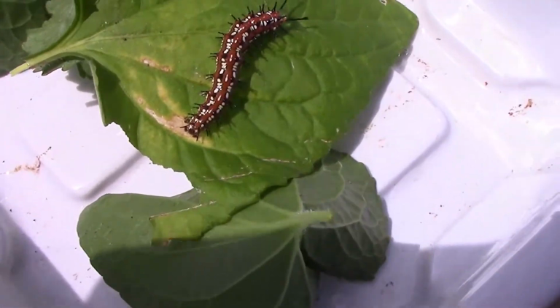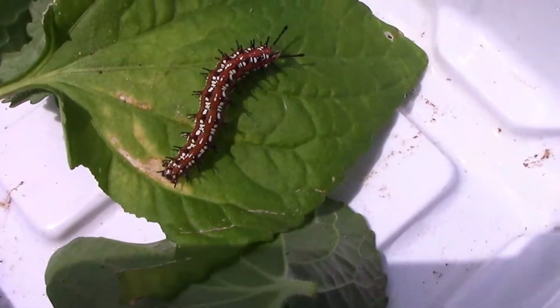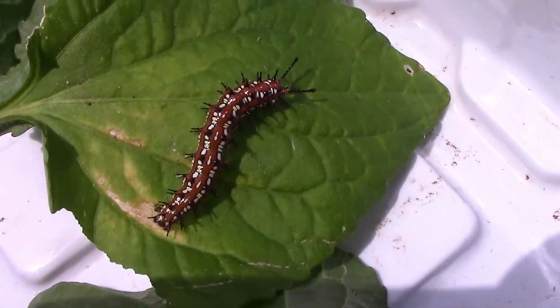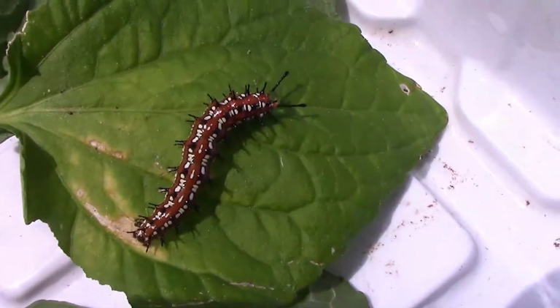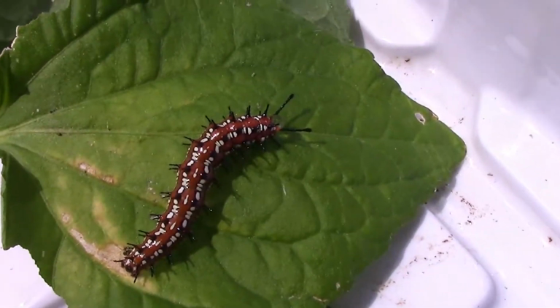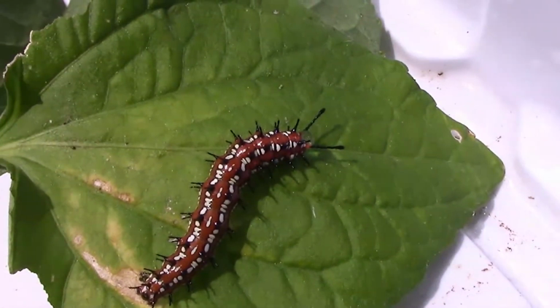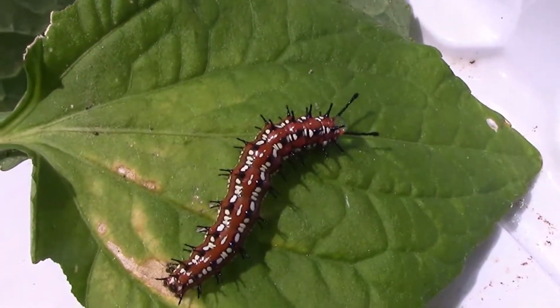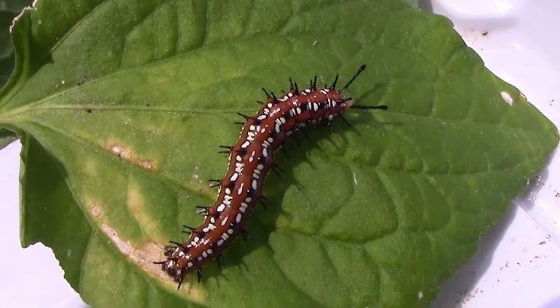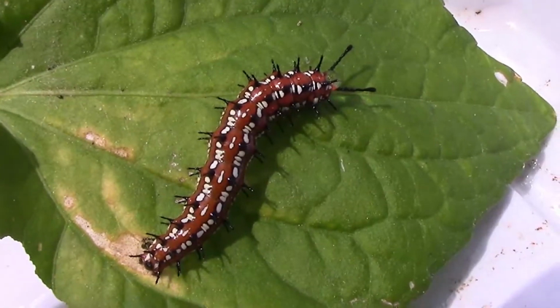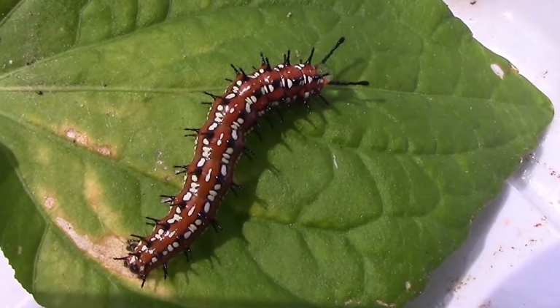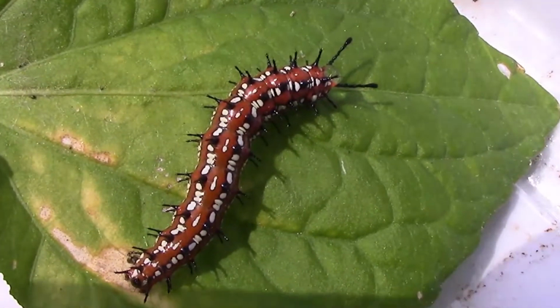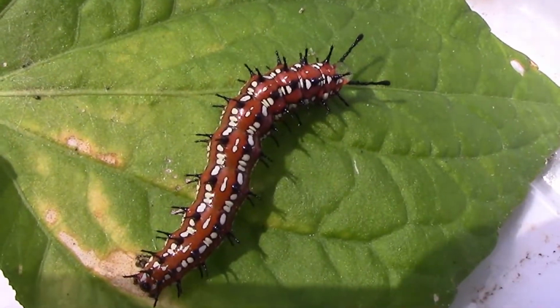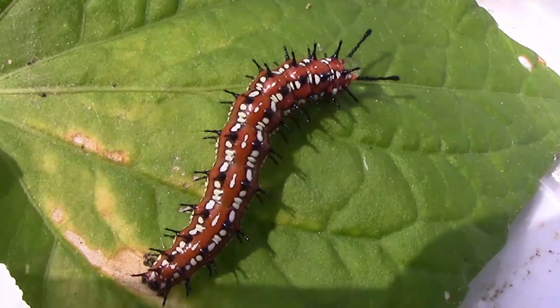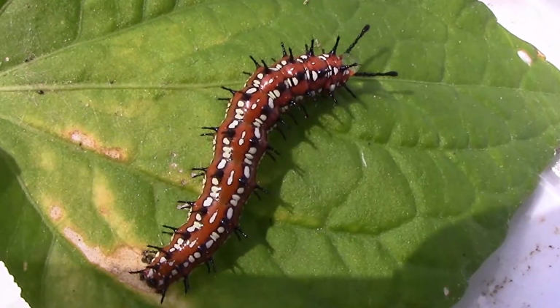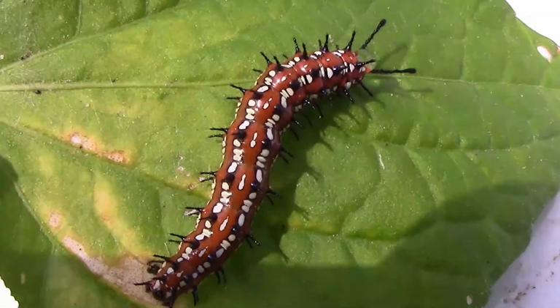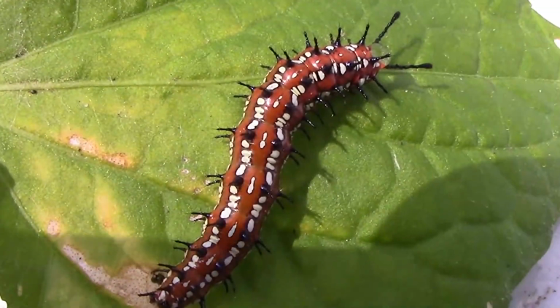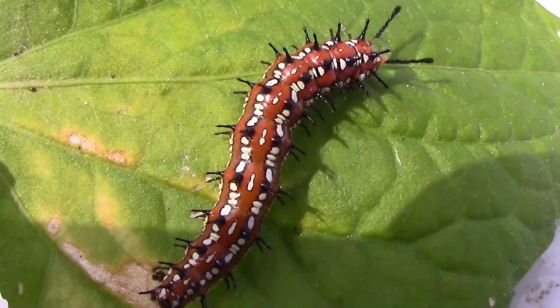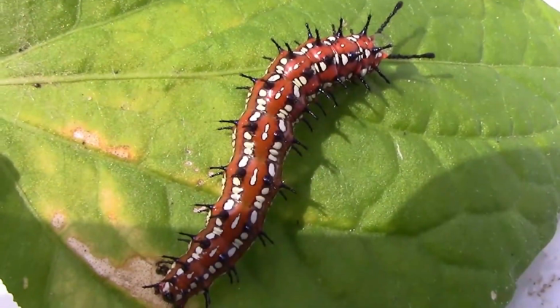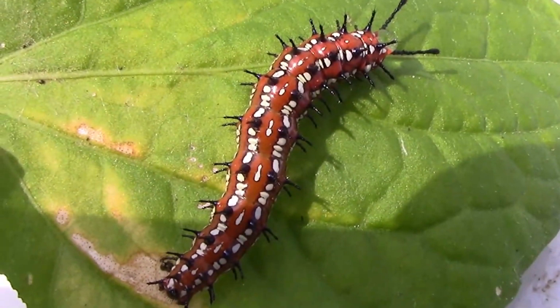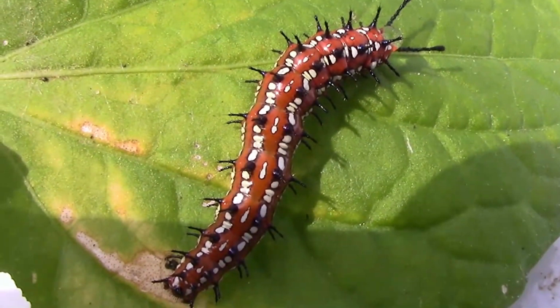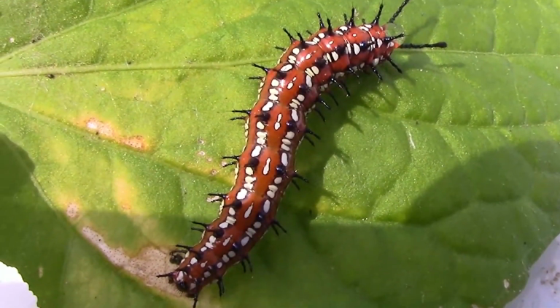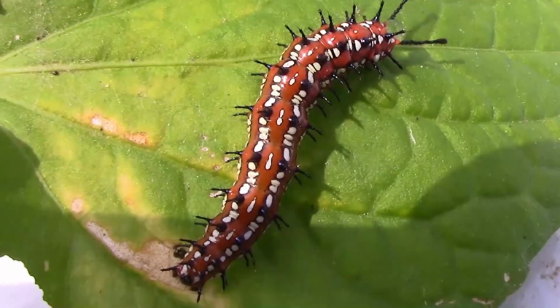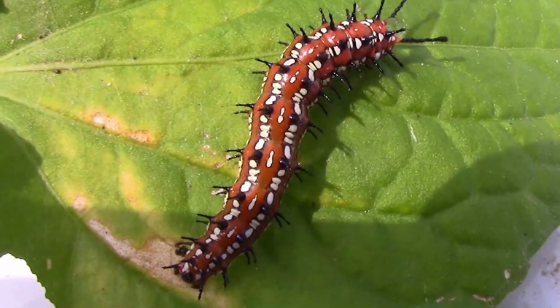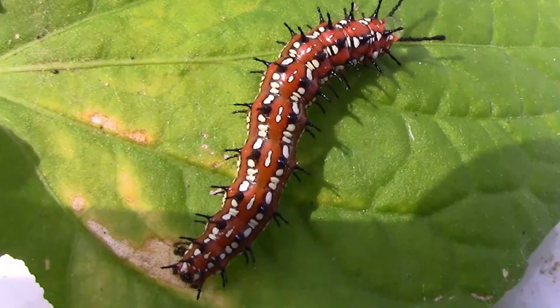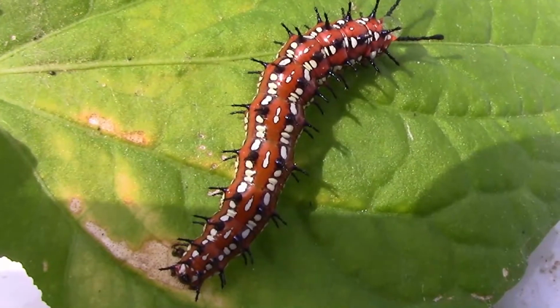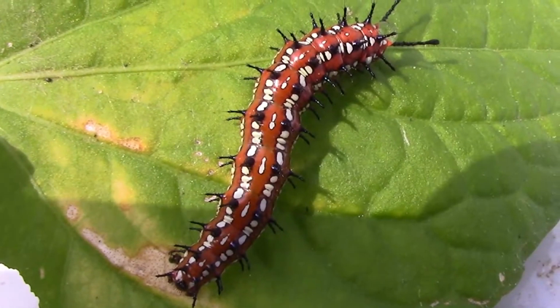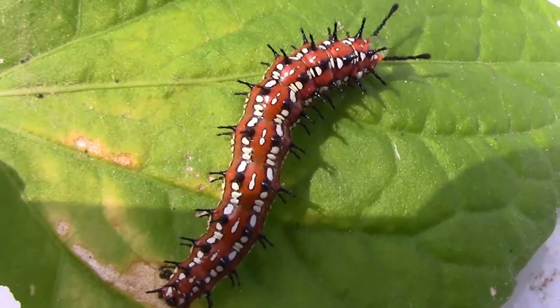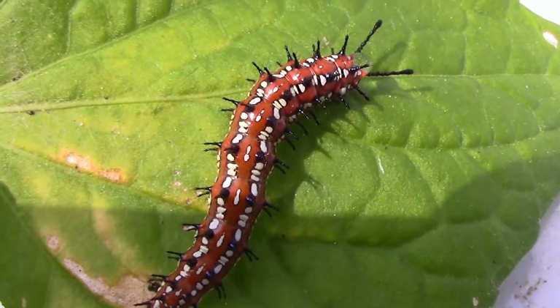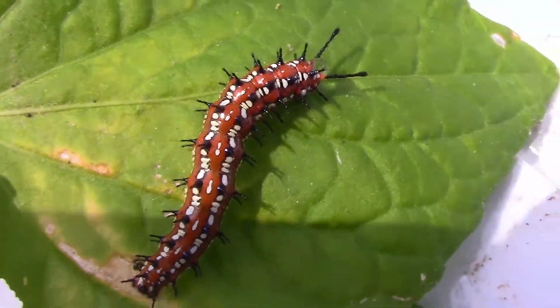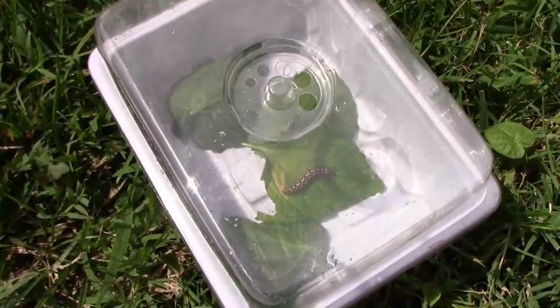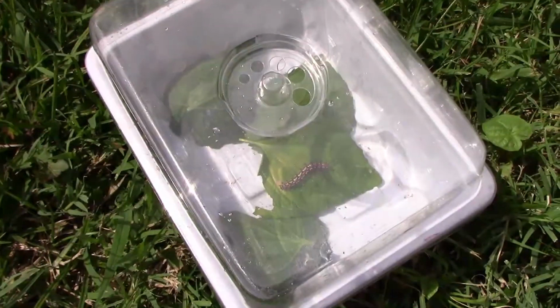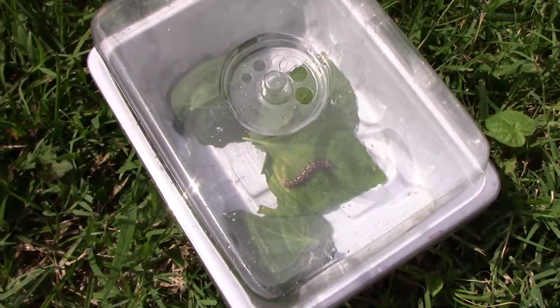If you're wondering about those little black spikes all over this caterpillar, this caterpillar does not sting. I think the color of the caterpillar probably deters predators more than the spikes.